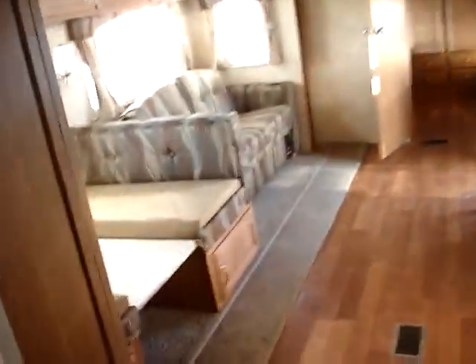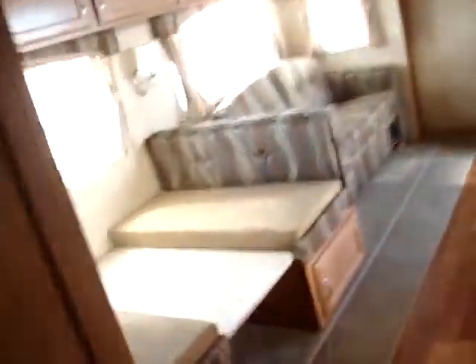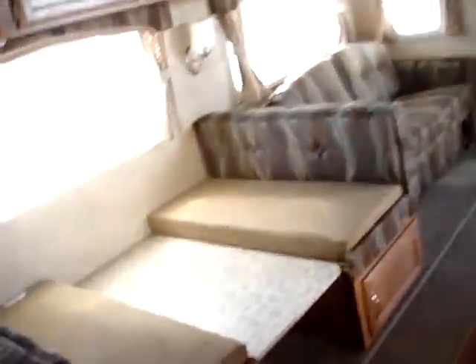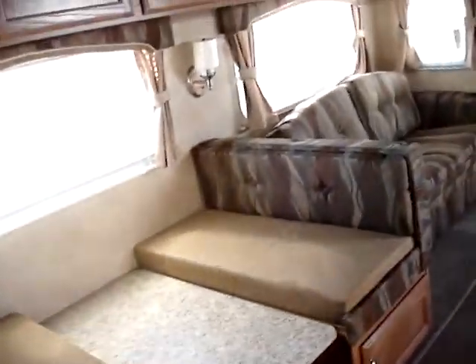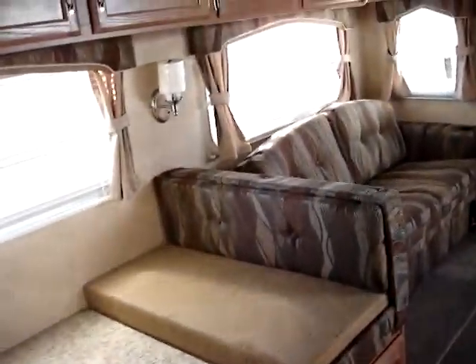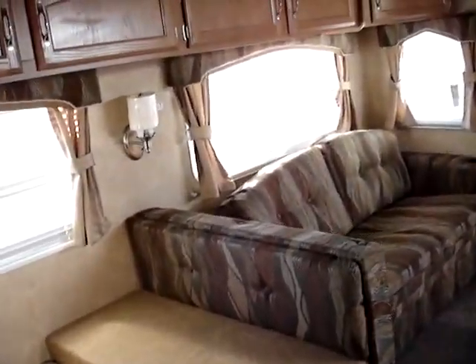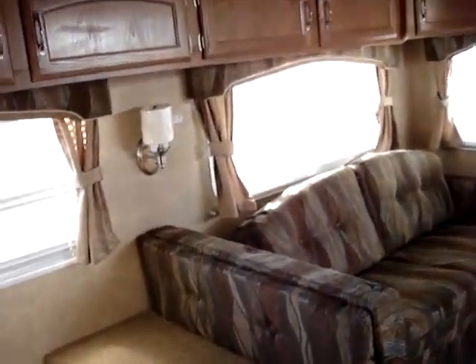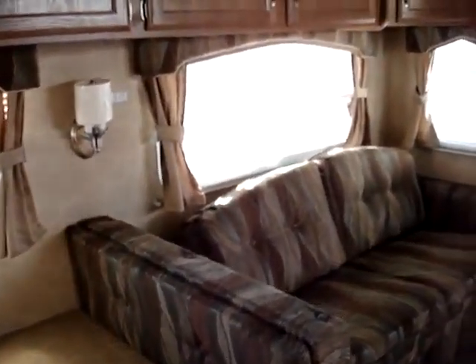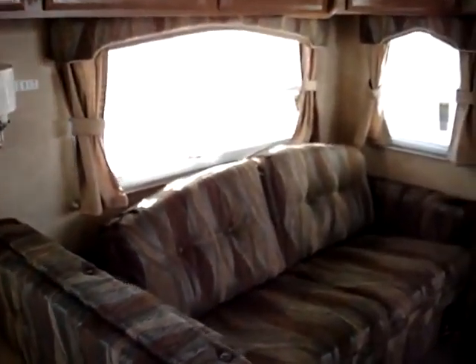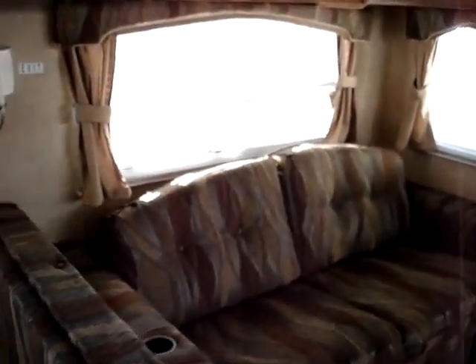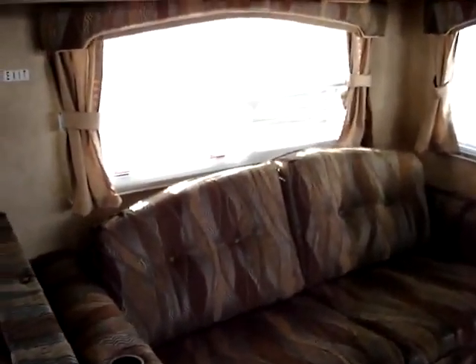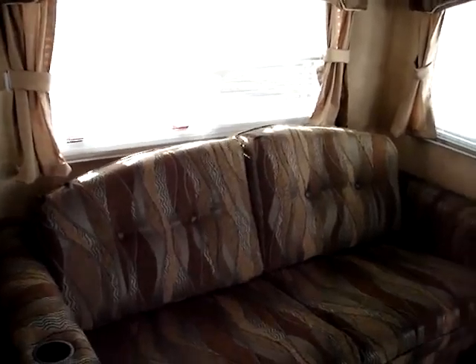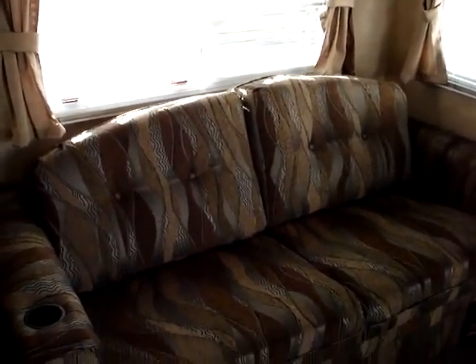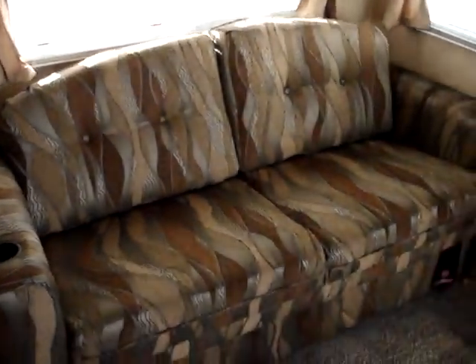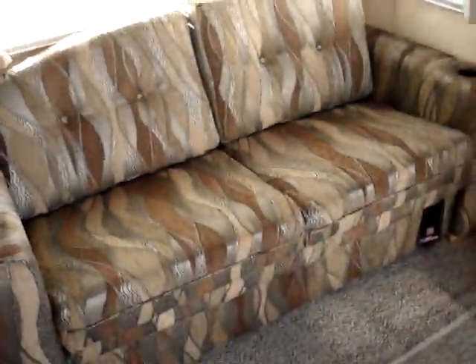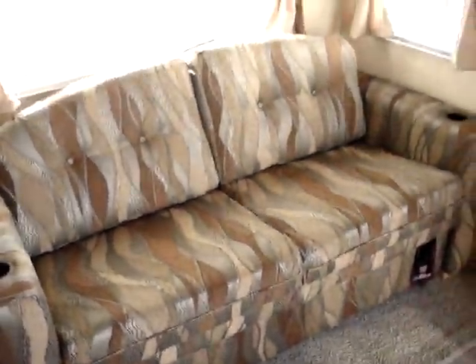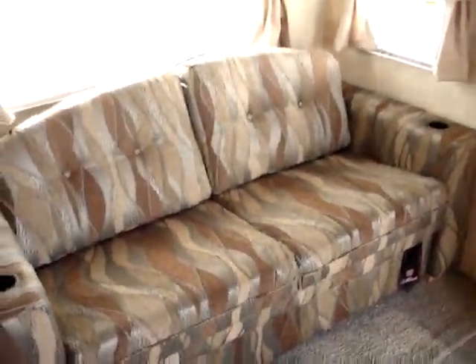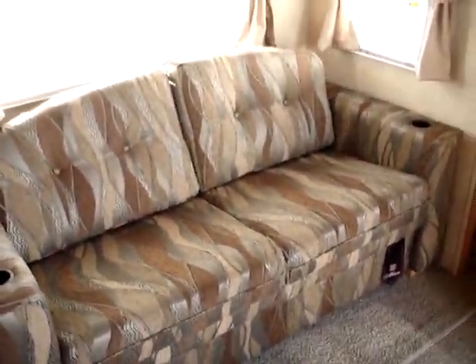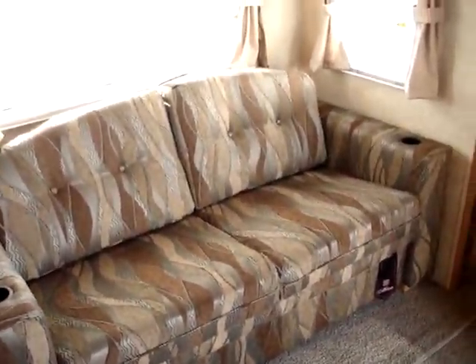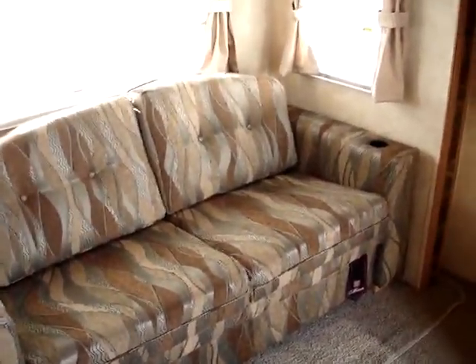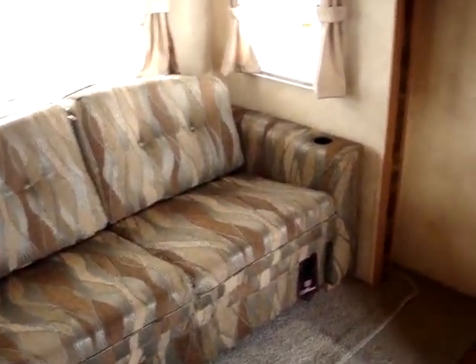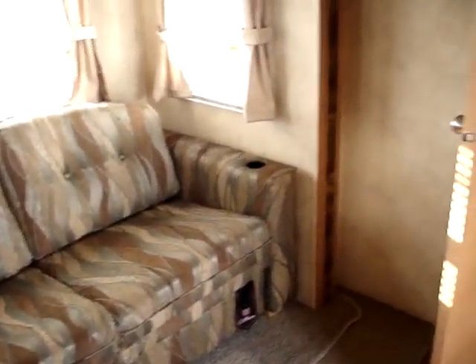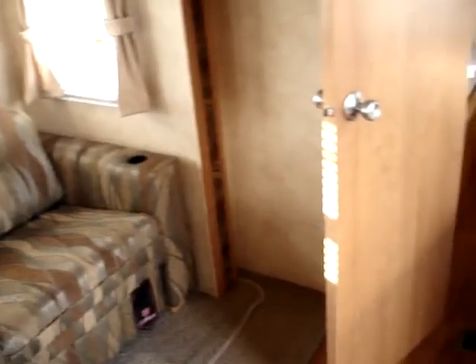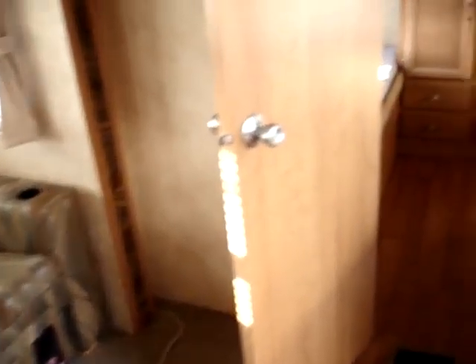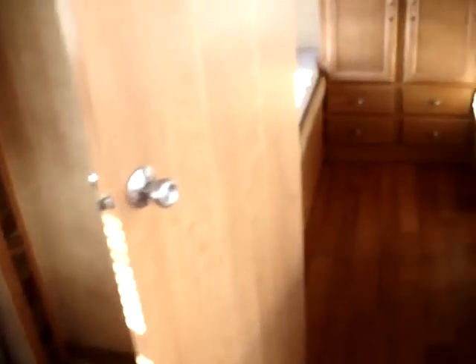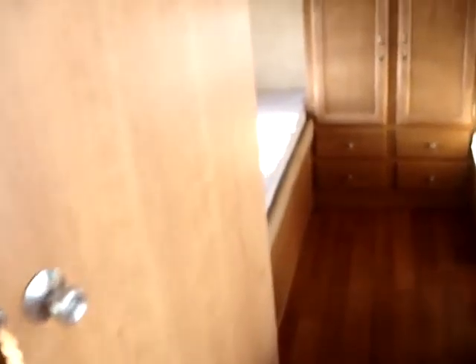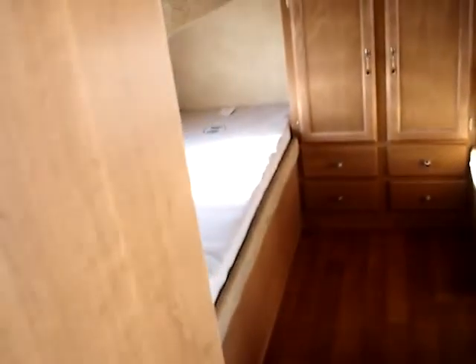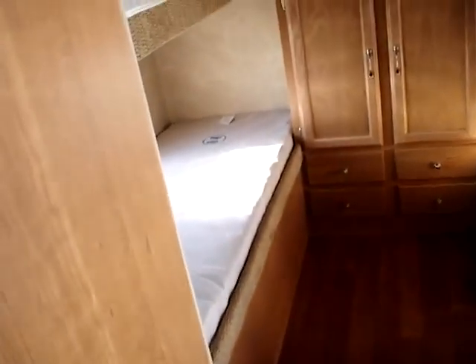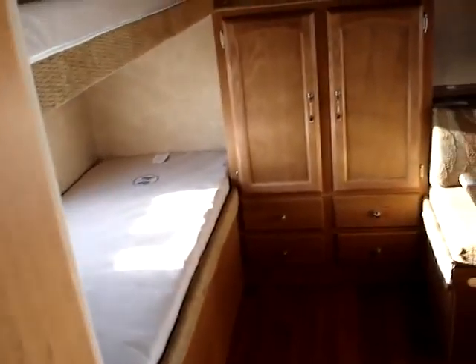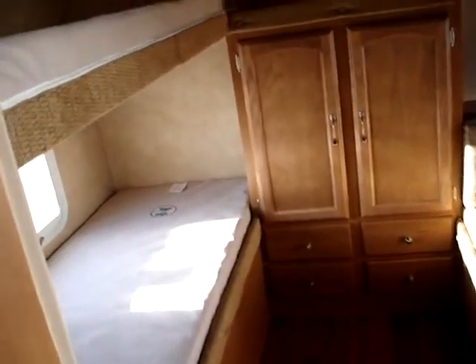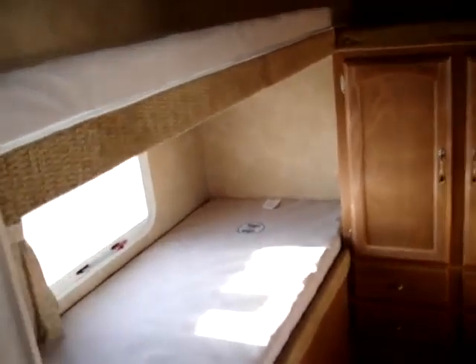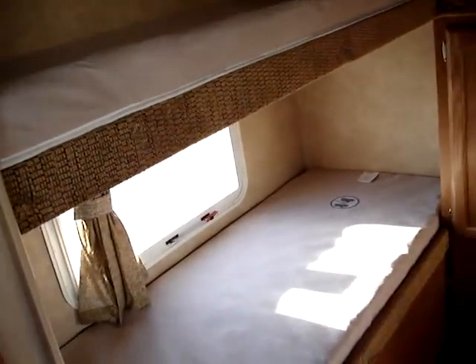On towards the front of the unit, I should point out that this has the upgraded couch with the self-inflating air bed — very easy and comfortable to convert to a sleeper.